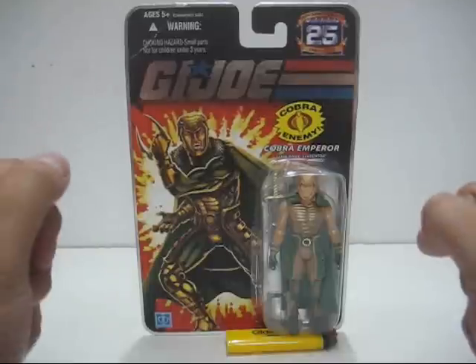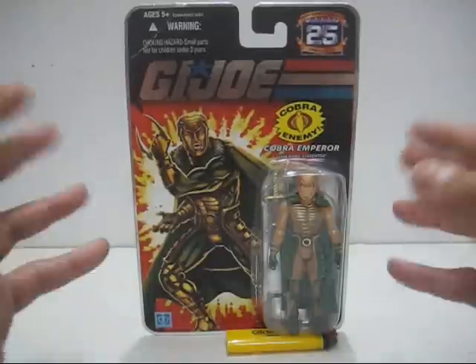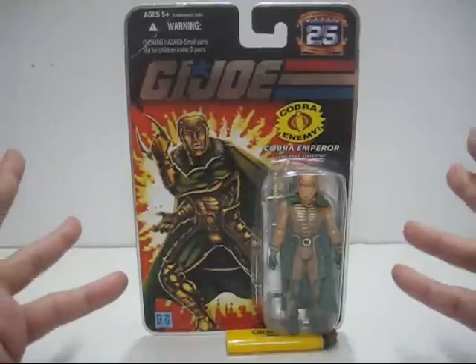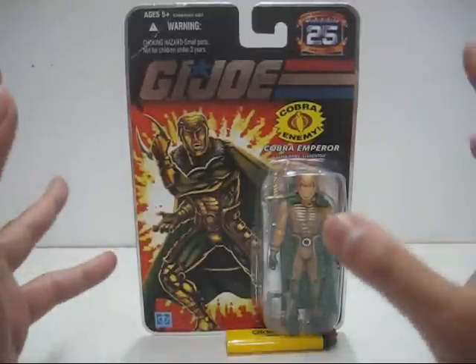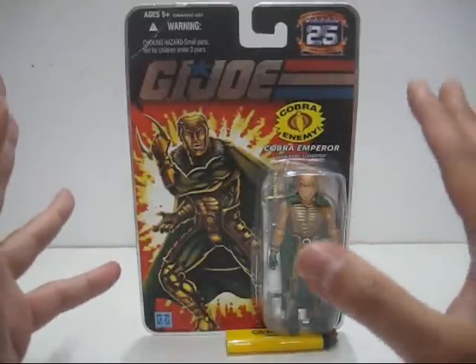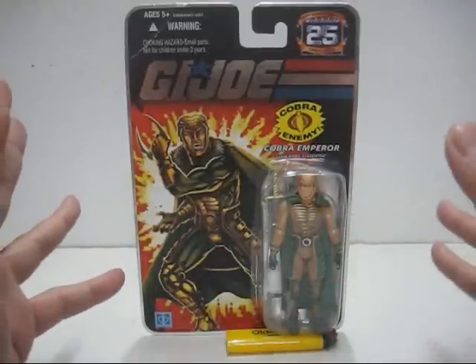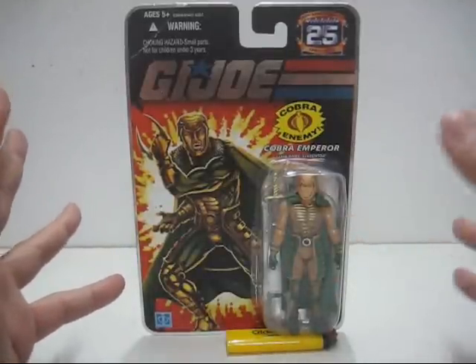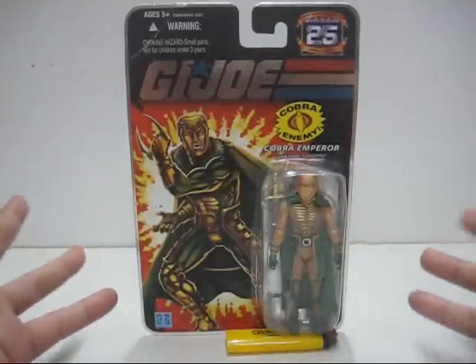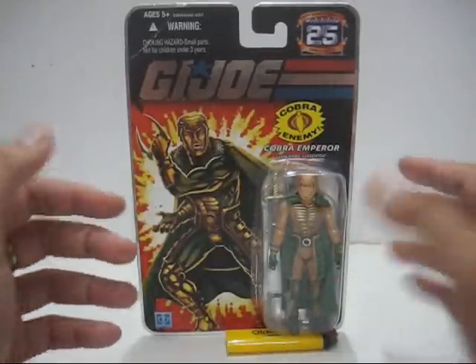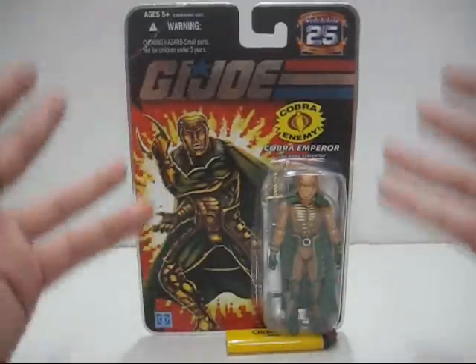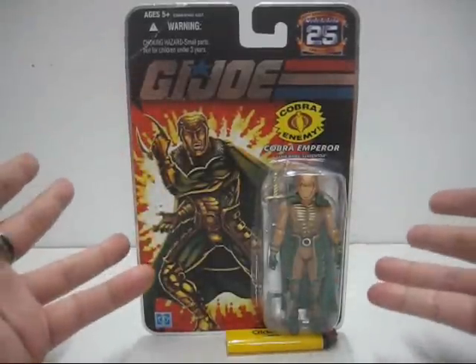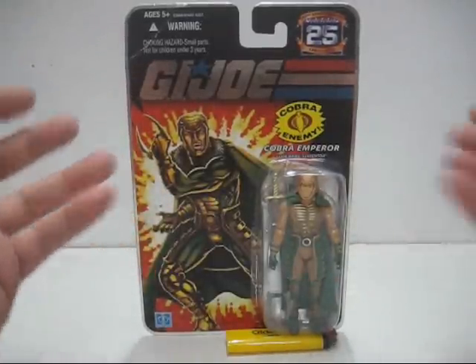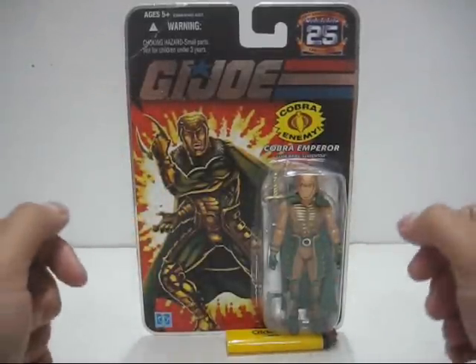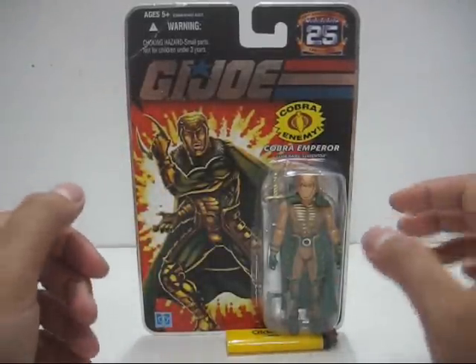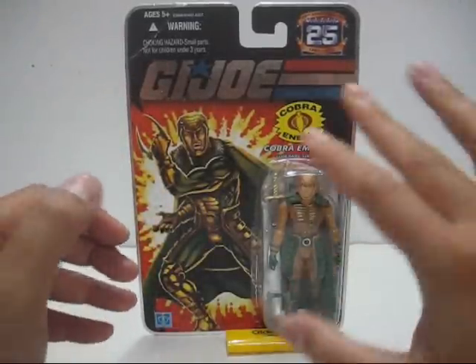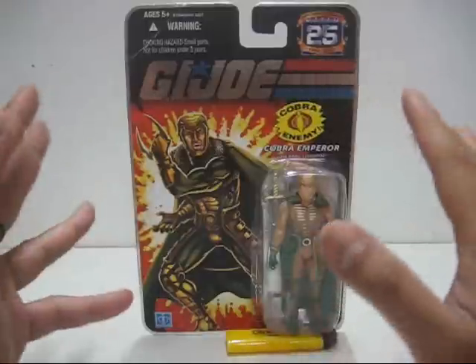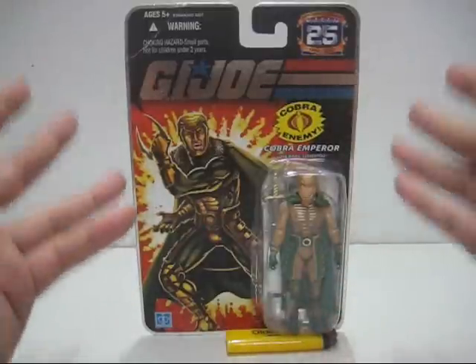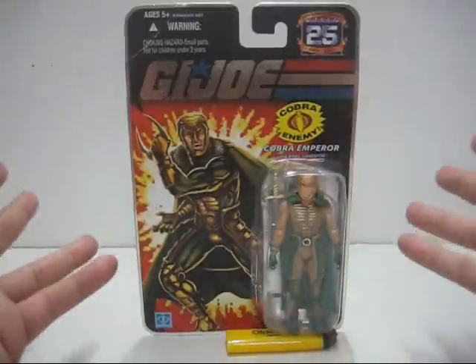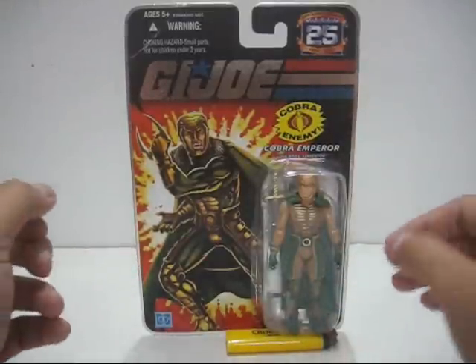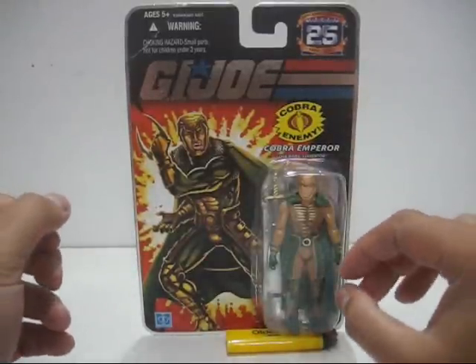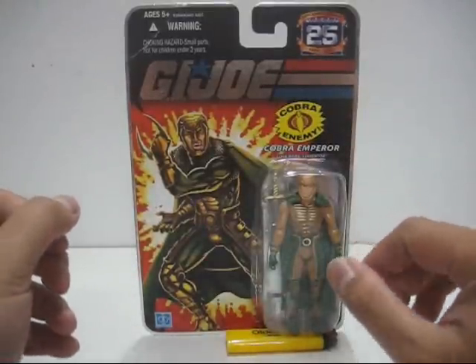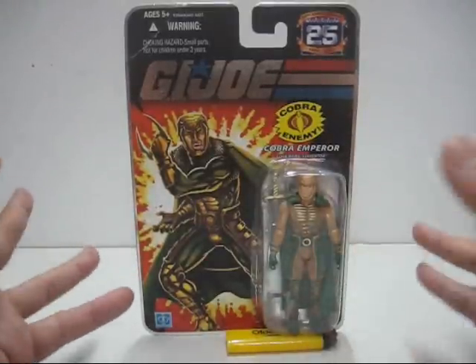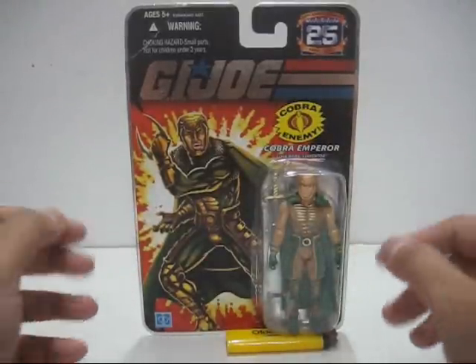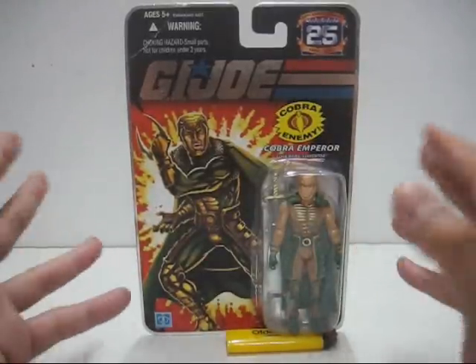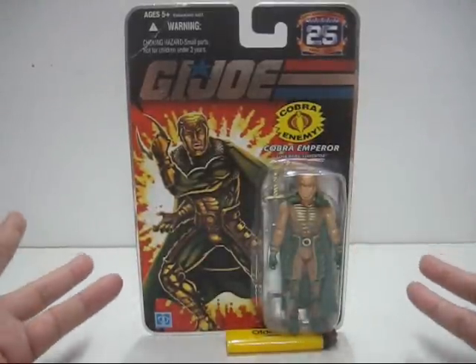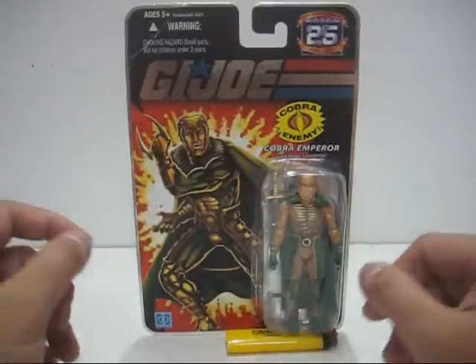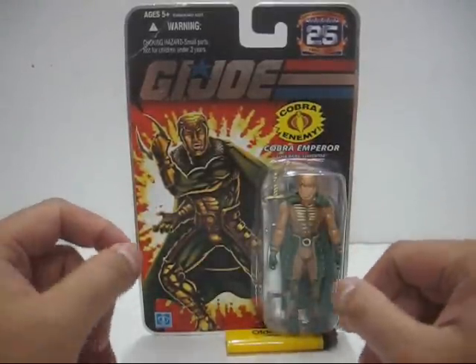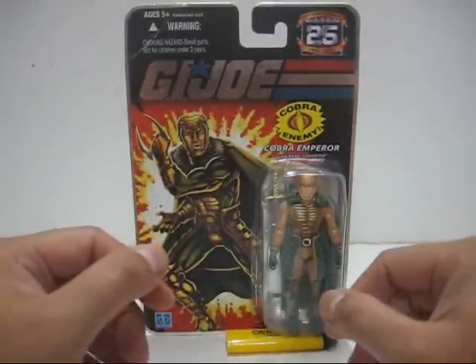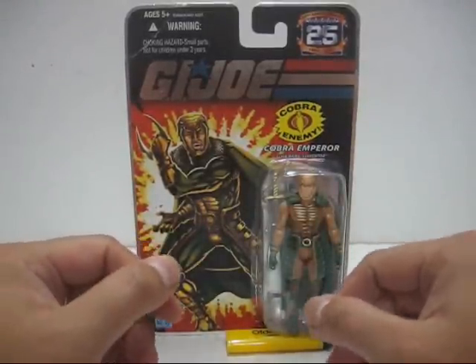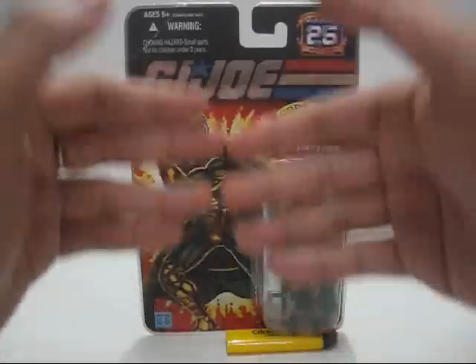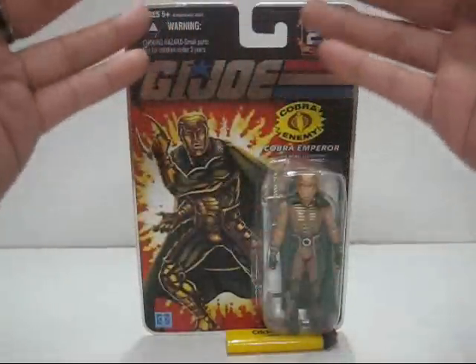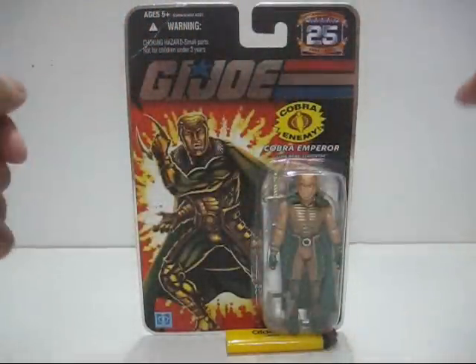A lot of those specialty toy shops near my area never restocked this figure, so I was forced to get this straight from eBay by paying a little bit extra. Which is a pity. Now let's take a look at the front part packaging.